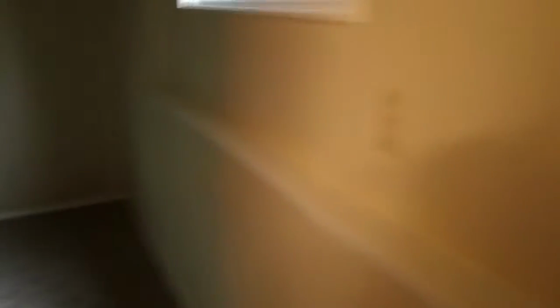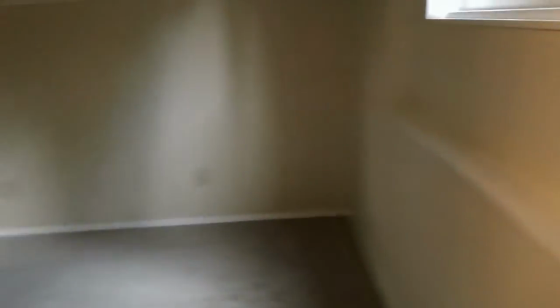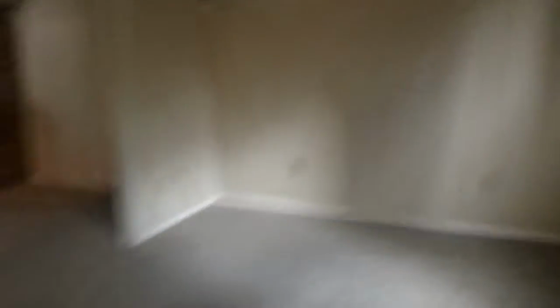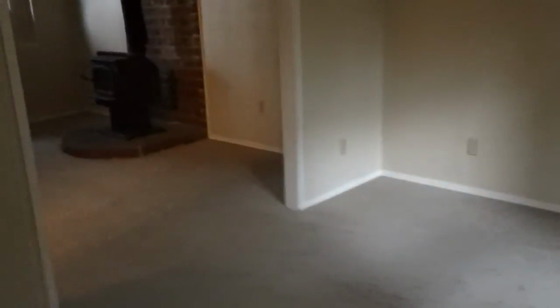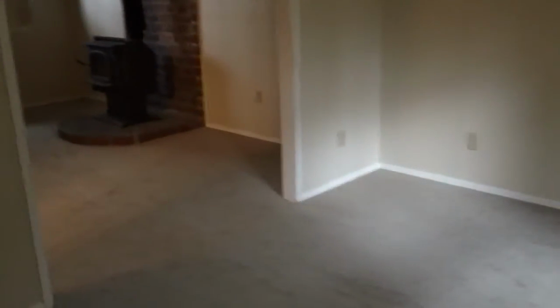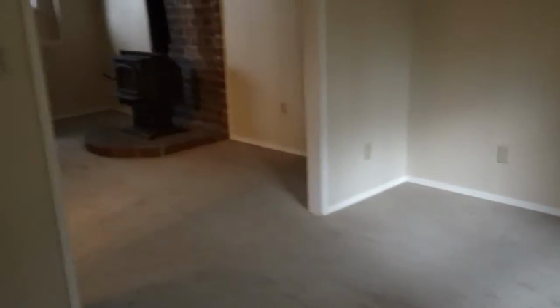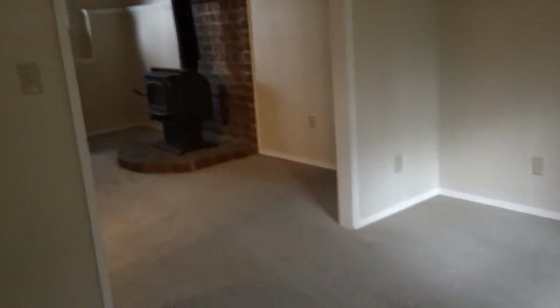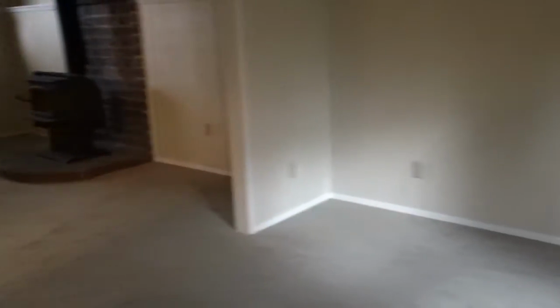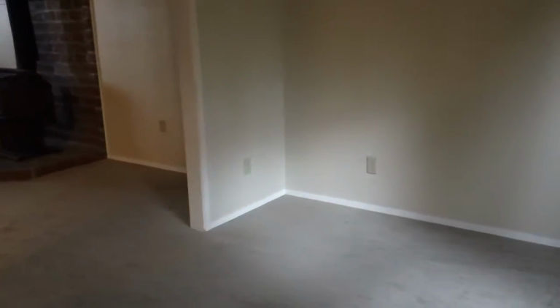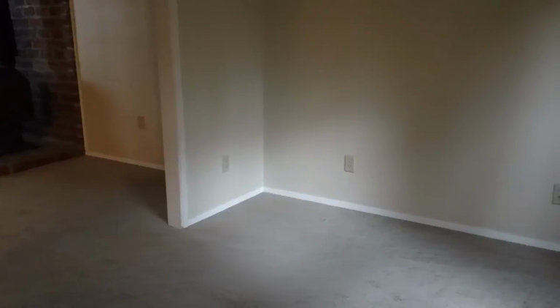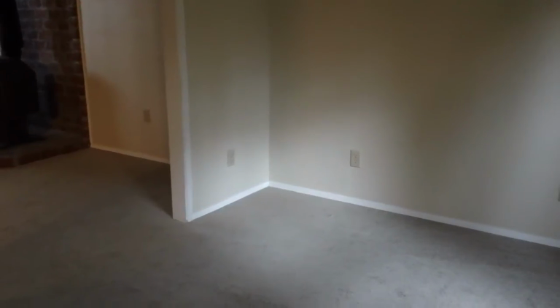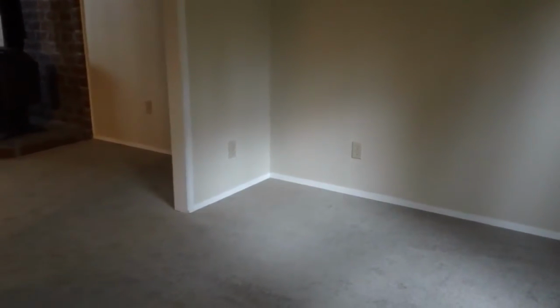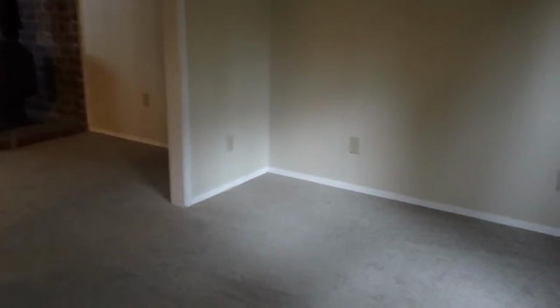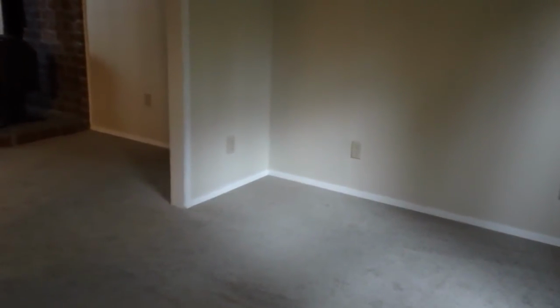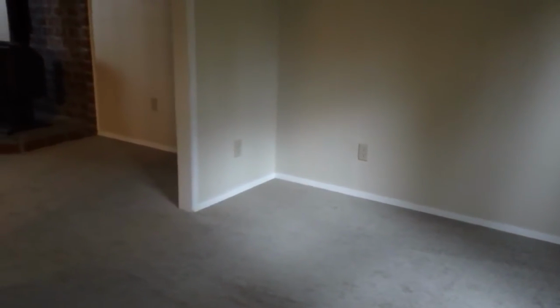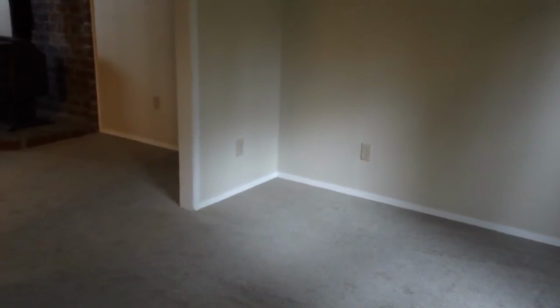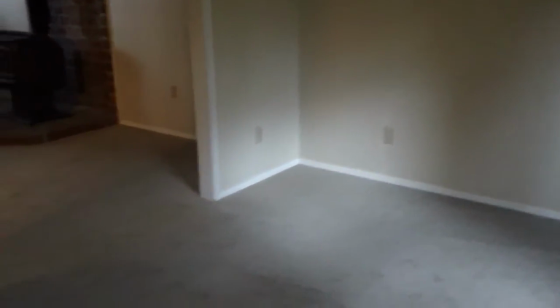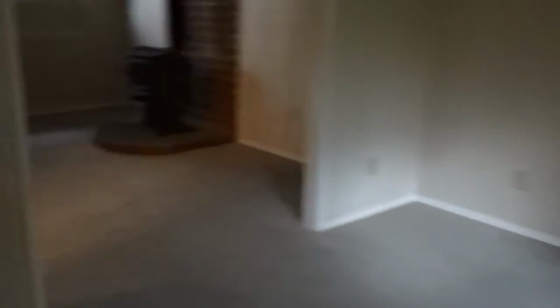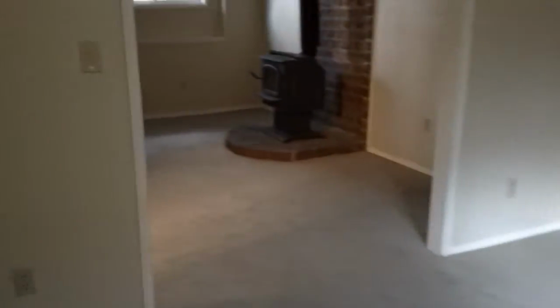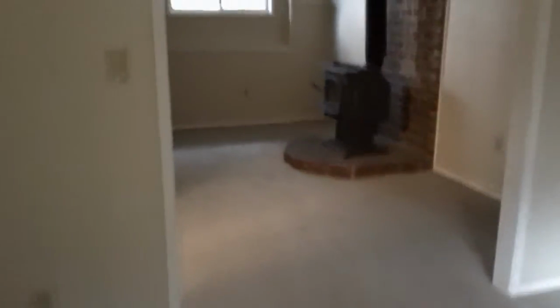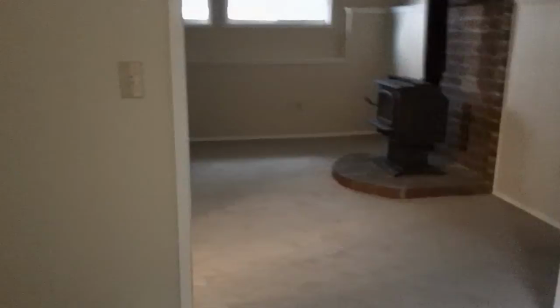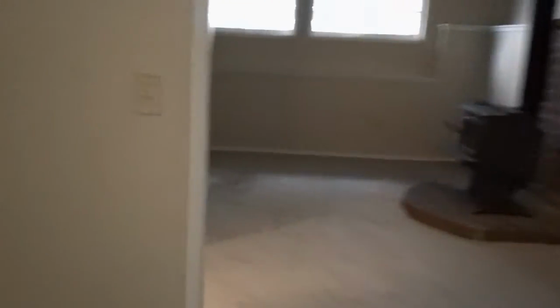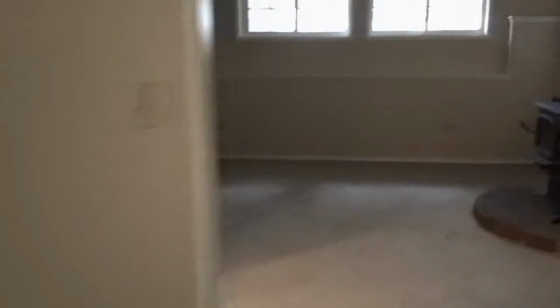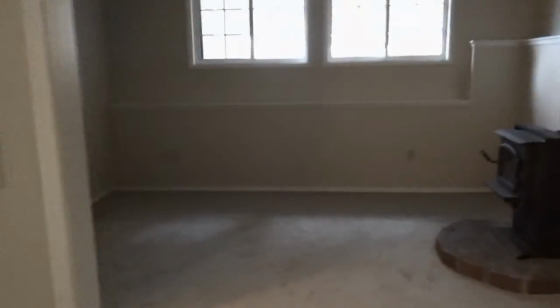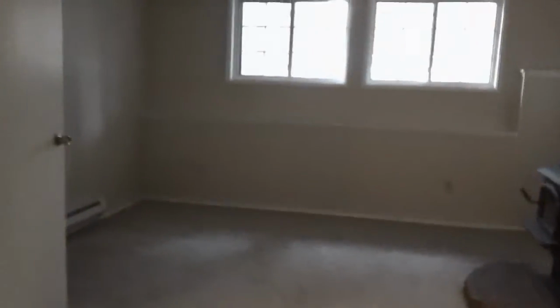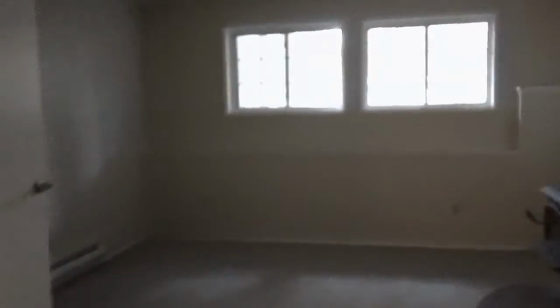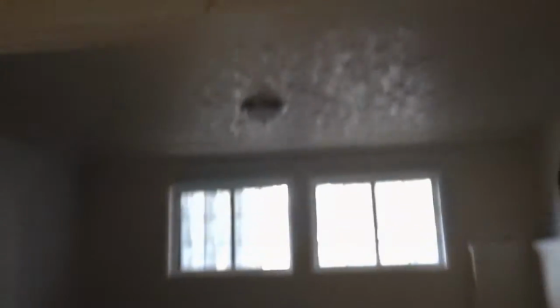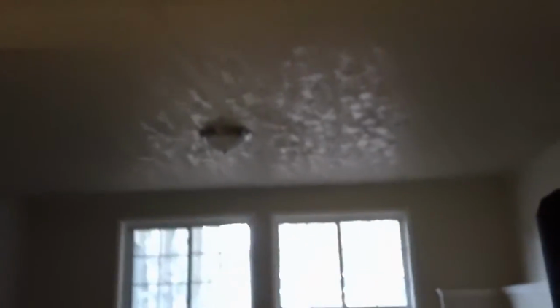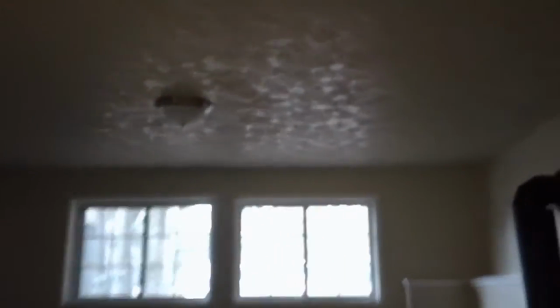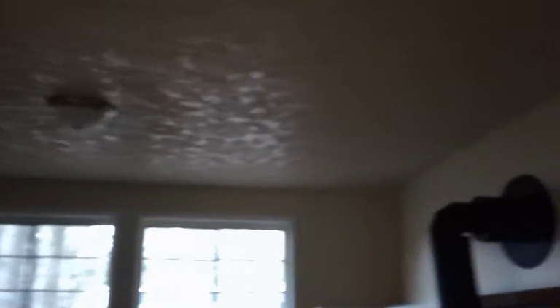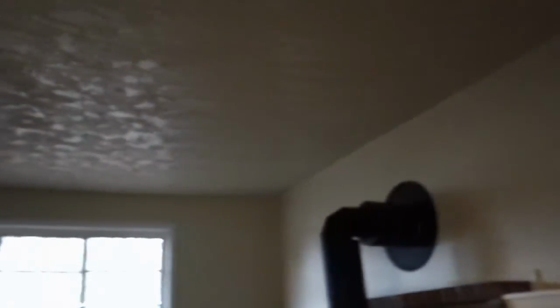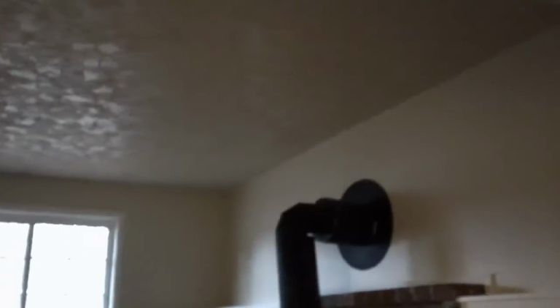And then you have the family room. There's this little niche of space here, which certainly could be used as a guest room if you wanted to screen it that way. And then this family room has a wood stove.